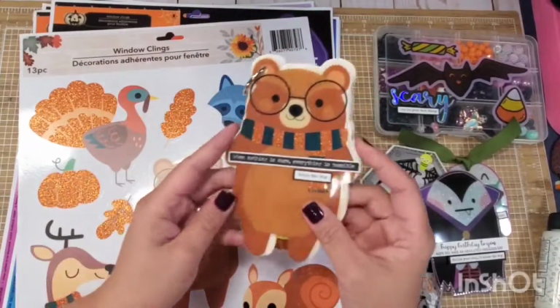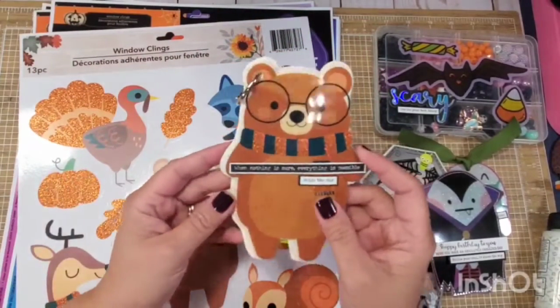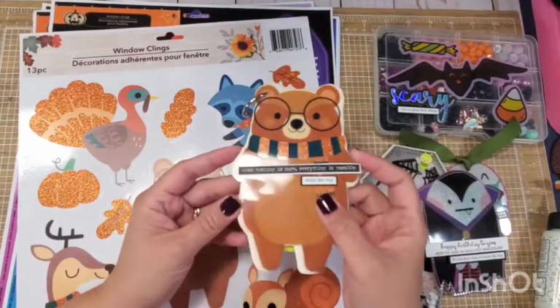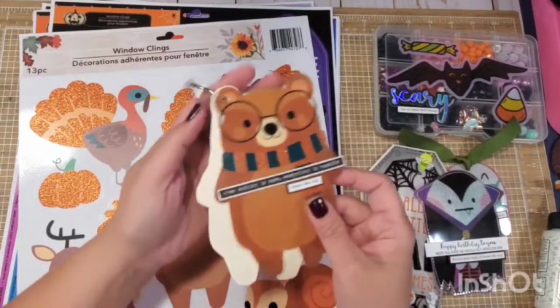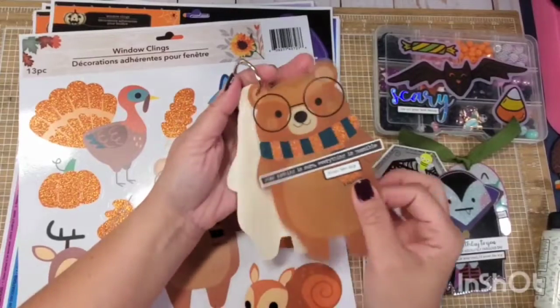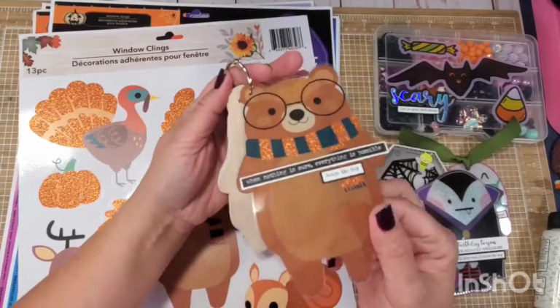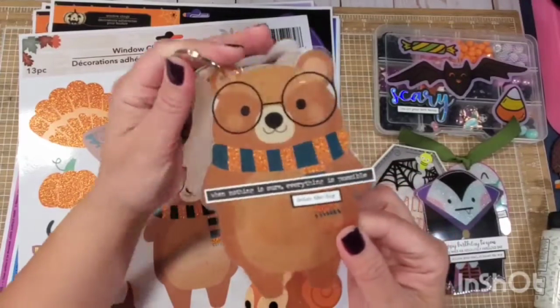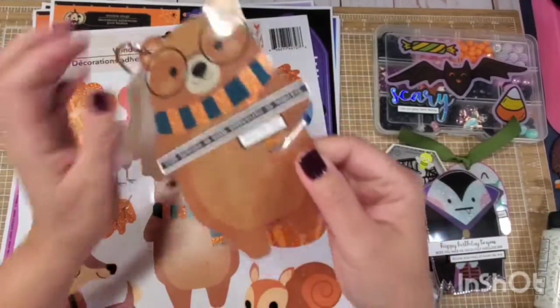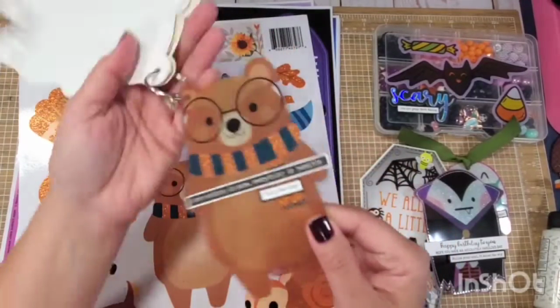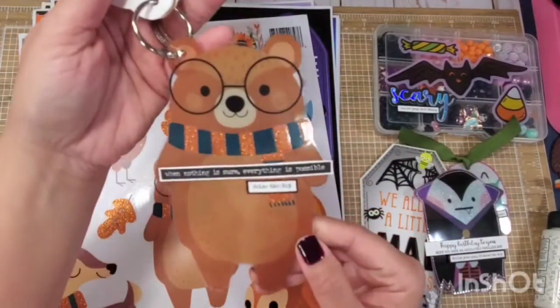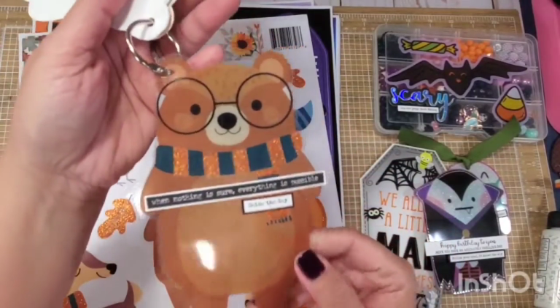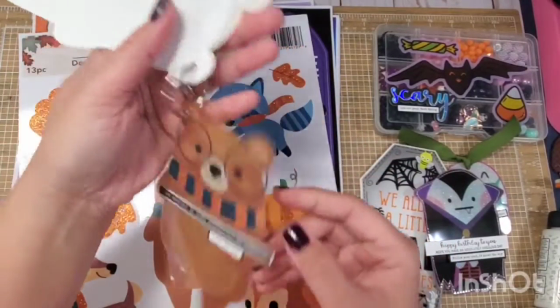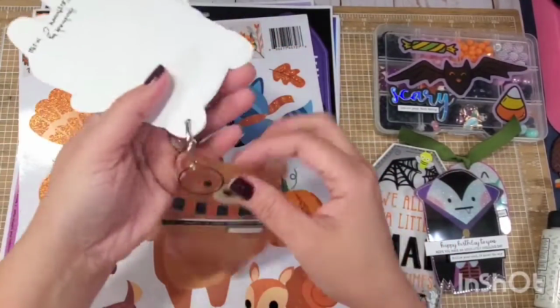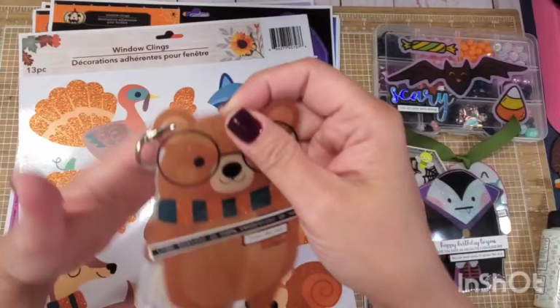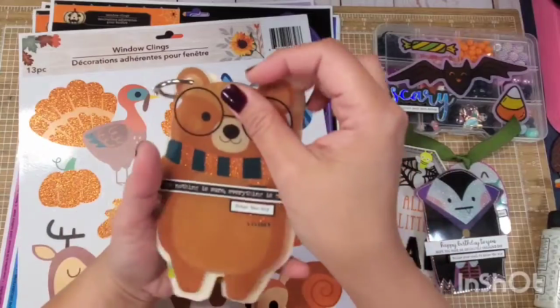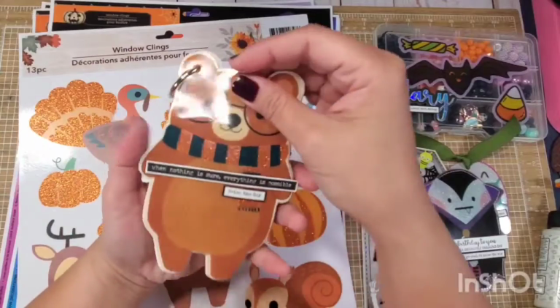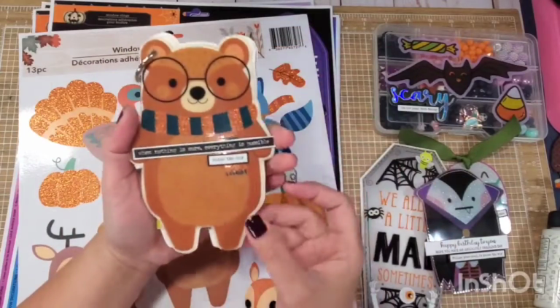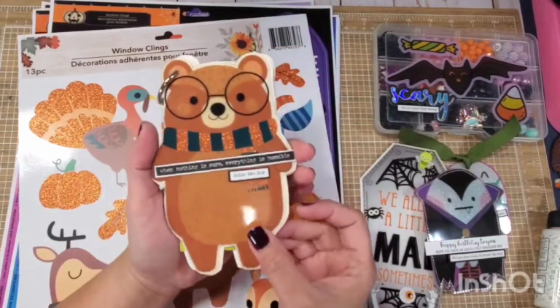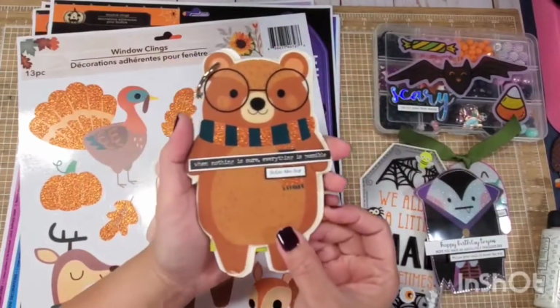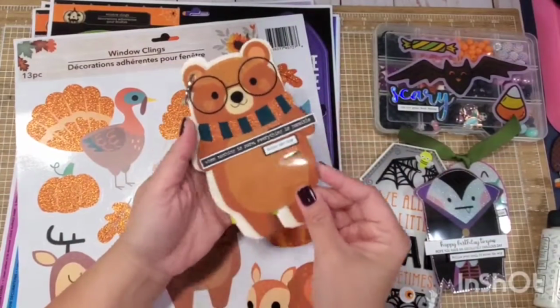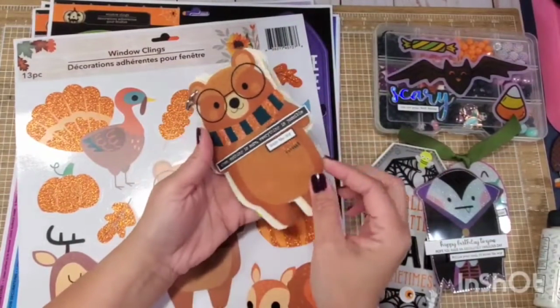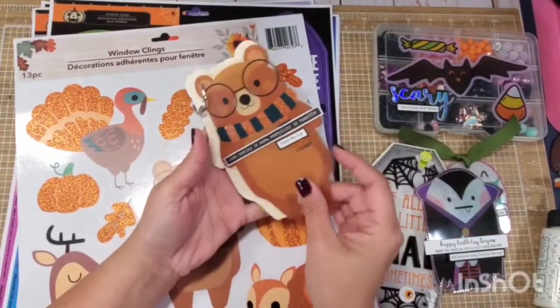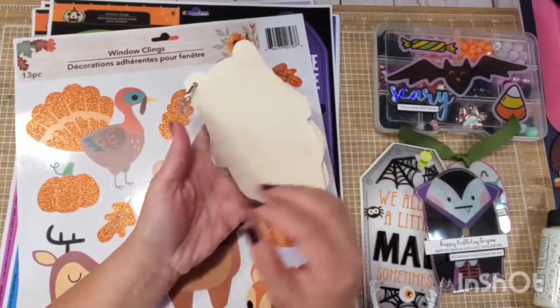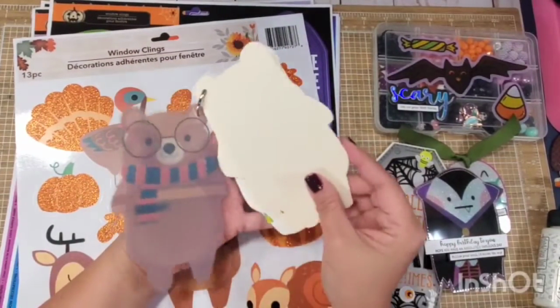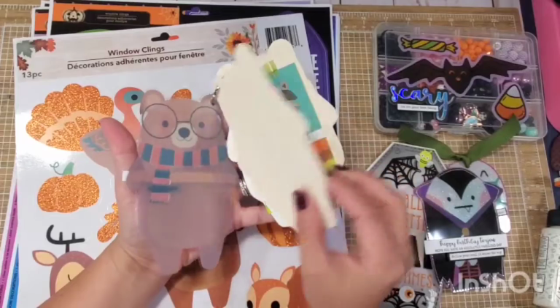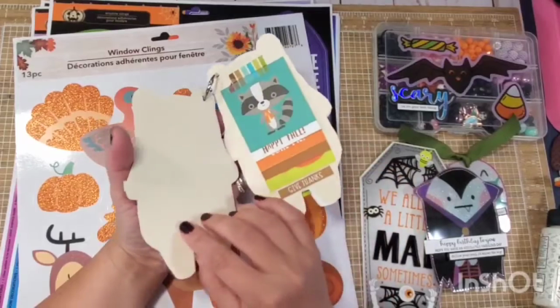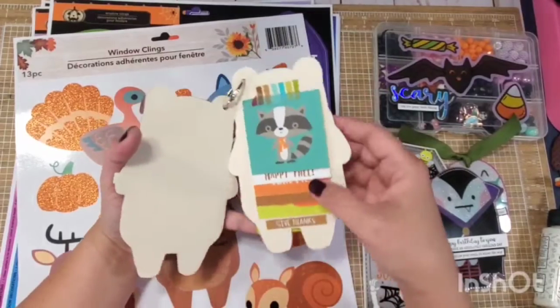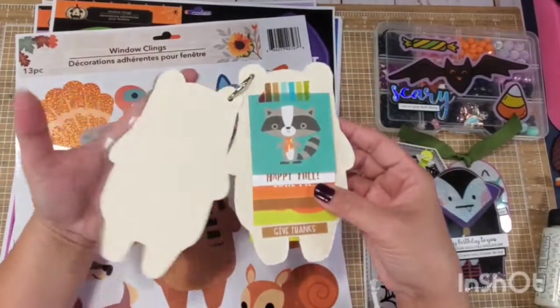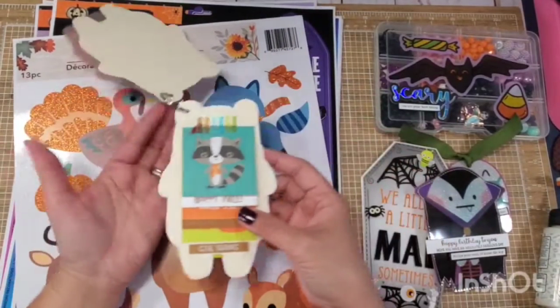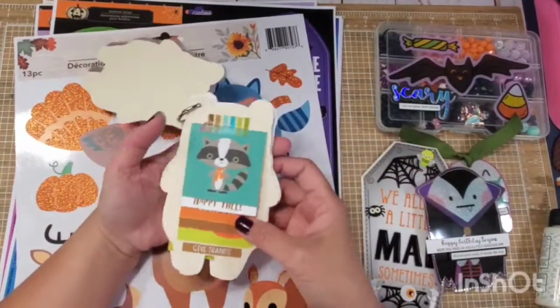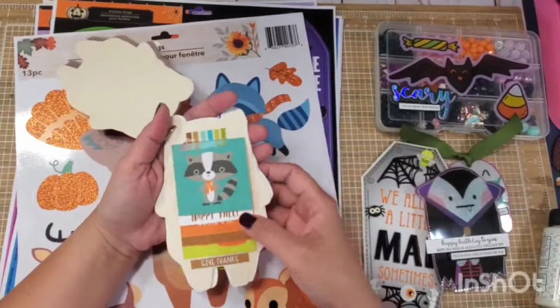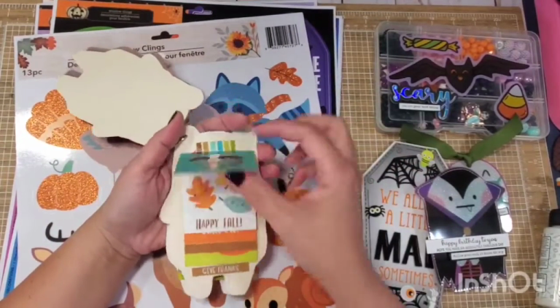This one is obviously just simply laminated window cling — gosh, it is so cute. Laminated window cling right here, and I just traced it and fussy cut all these. And then I made my own tag flip.